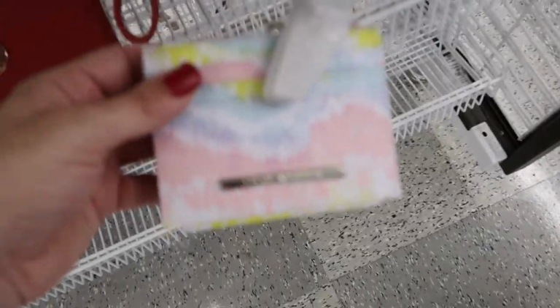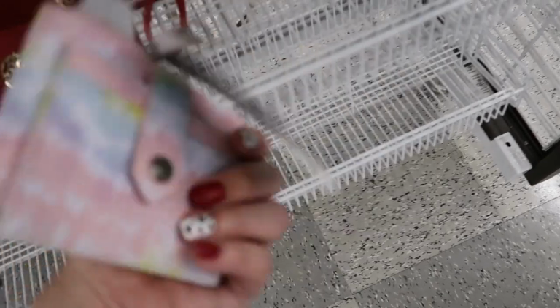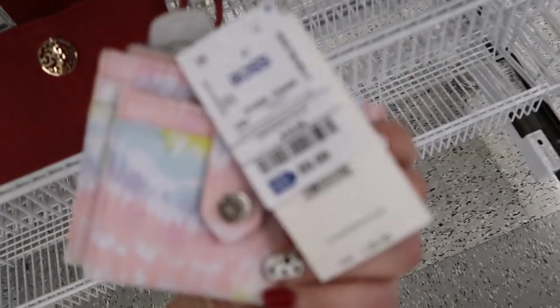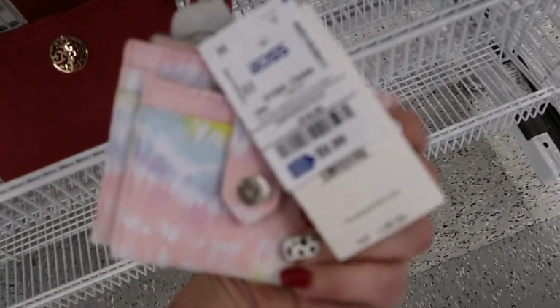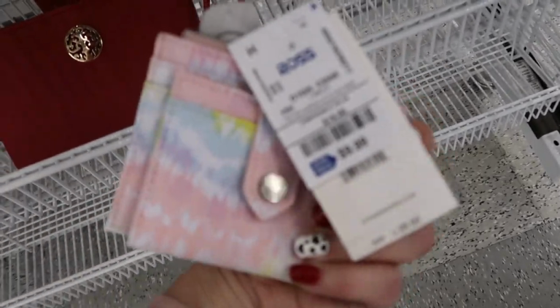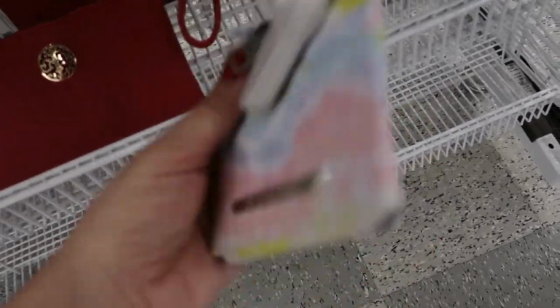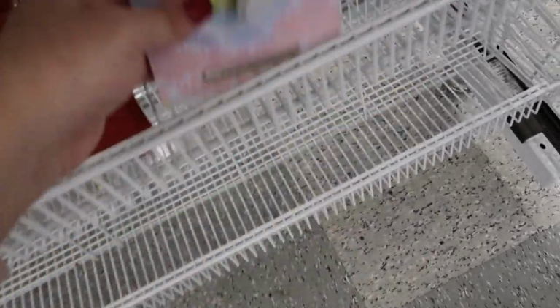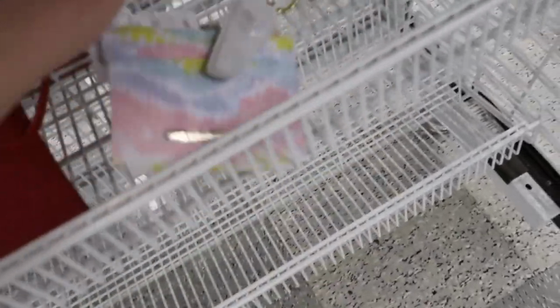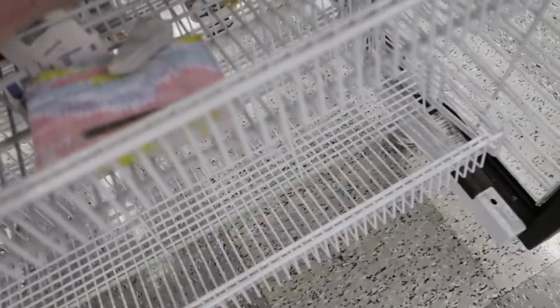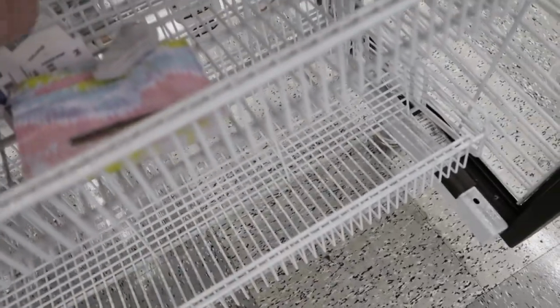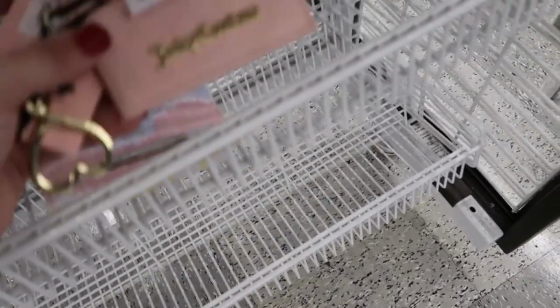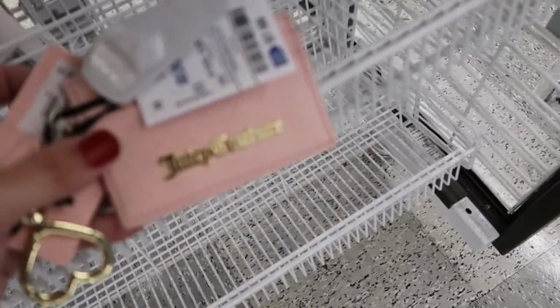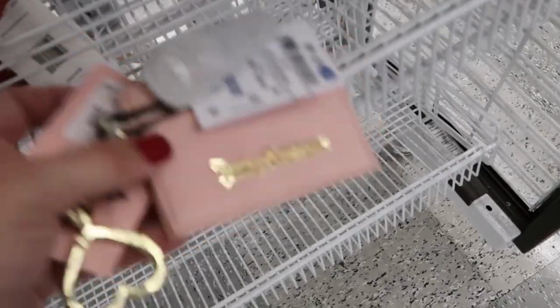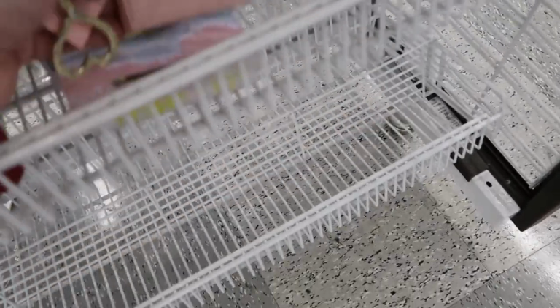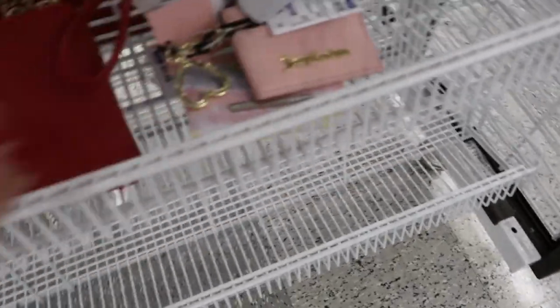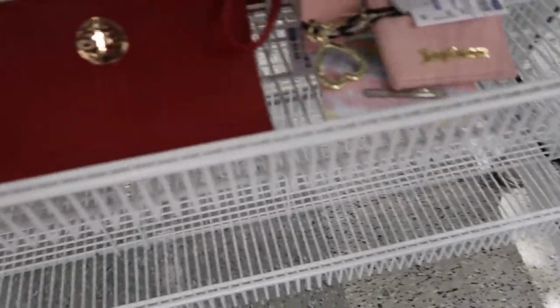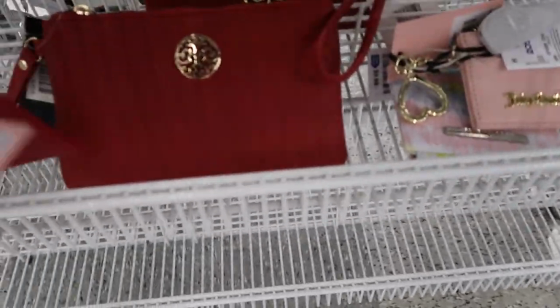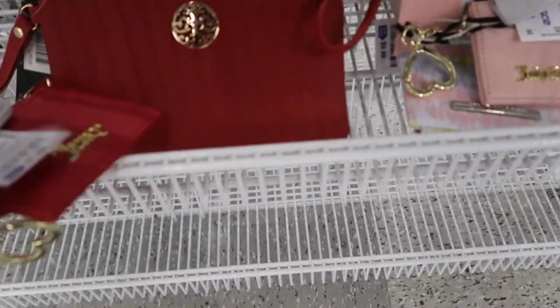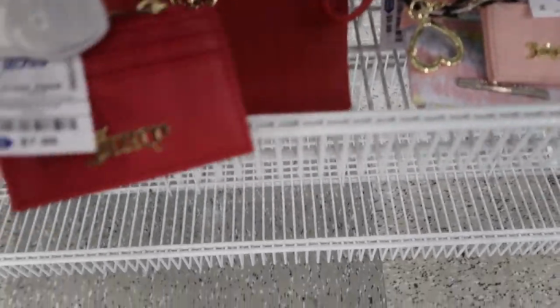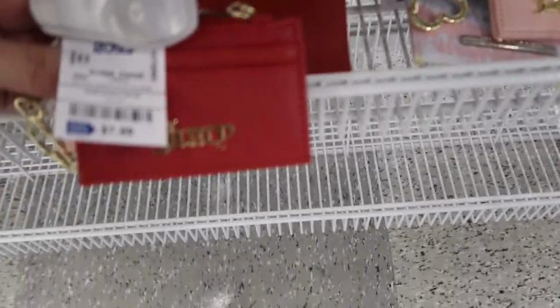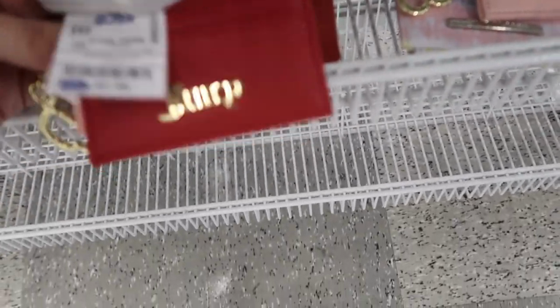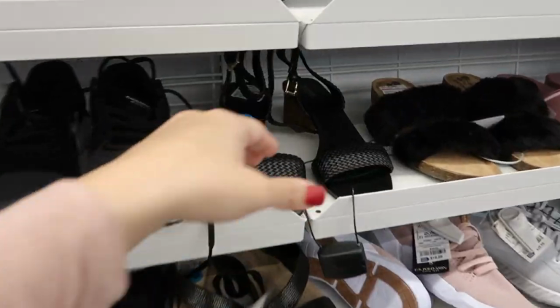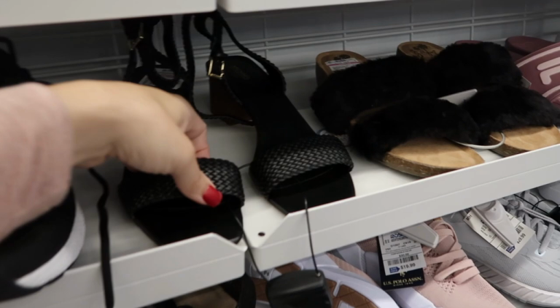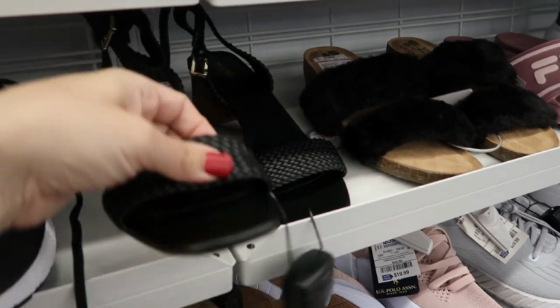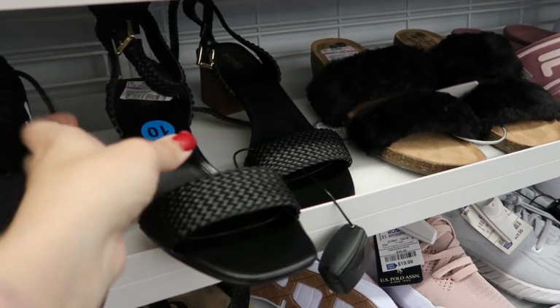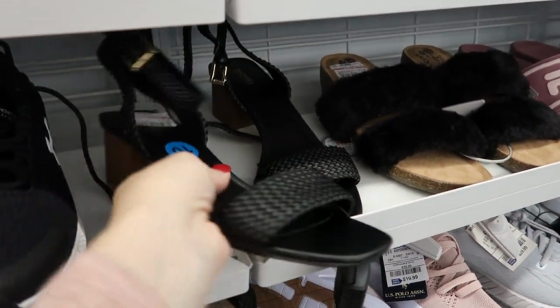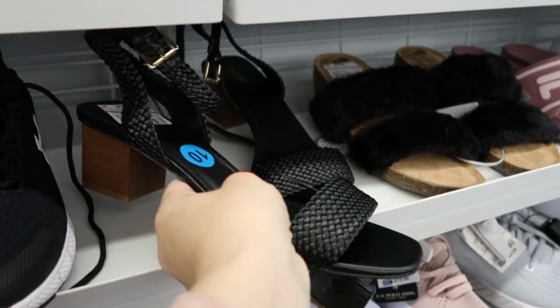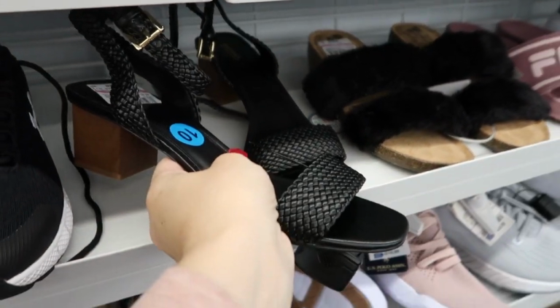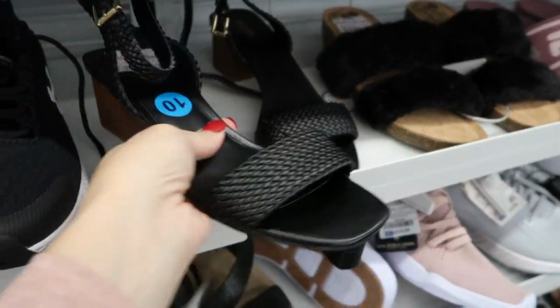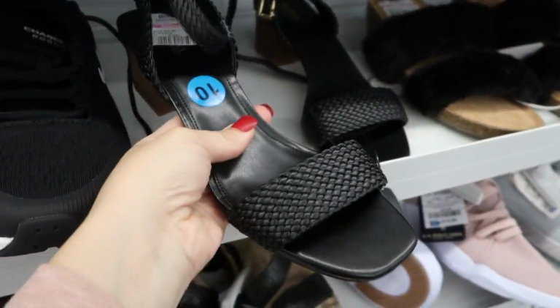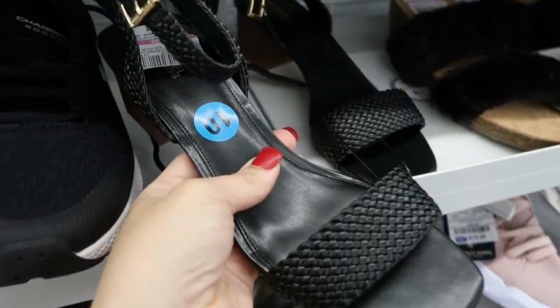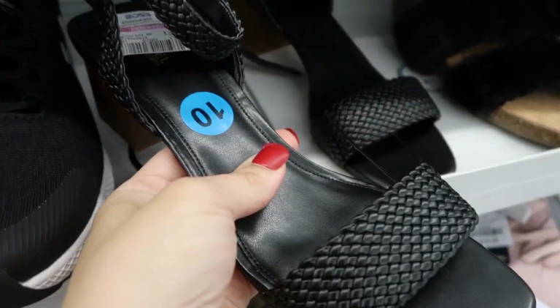Here's a Steve Madden card holder for $9.99, and then a pink Juicy and a red one. Moving on to the shoes — they have these little Michael Kors sandals for $29.99.